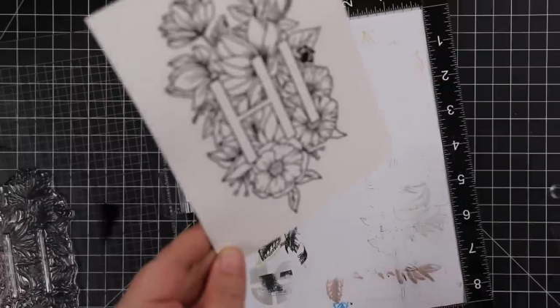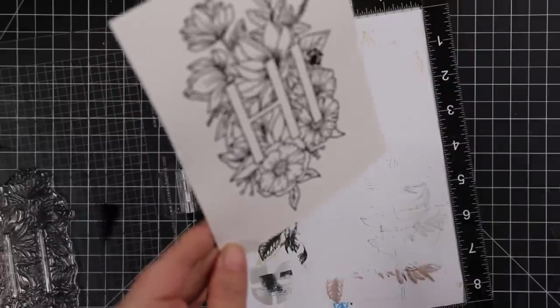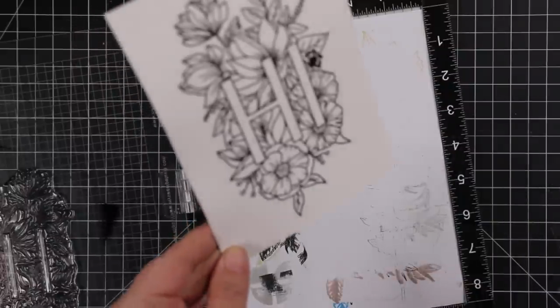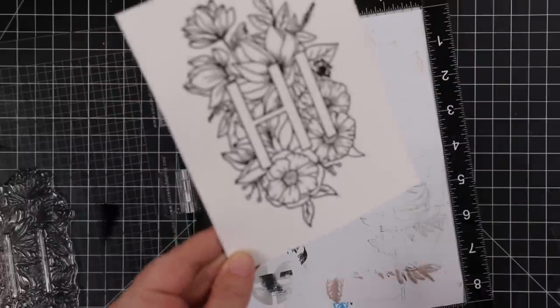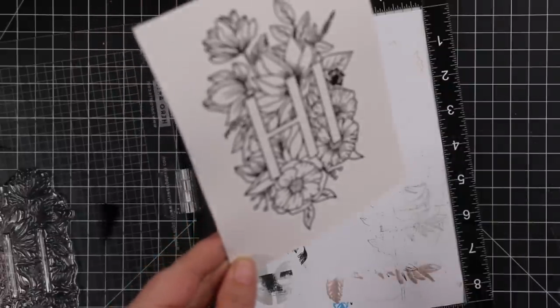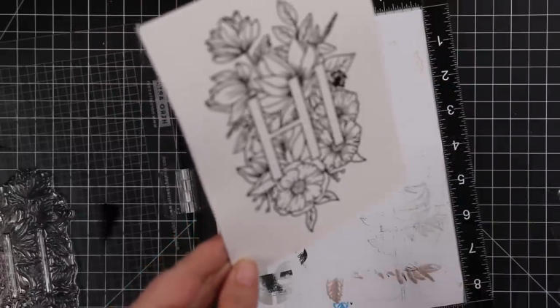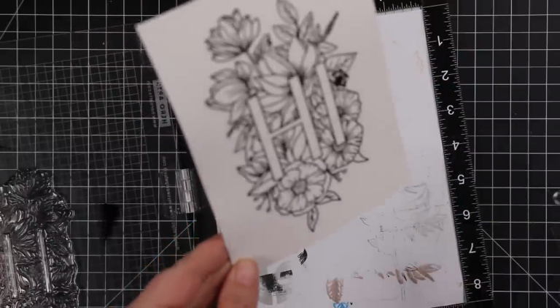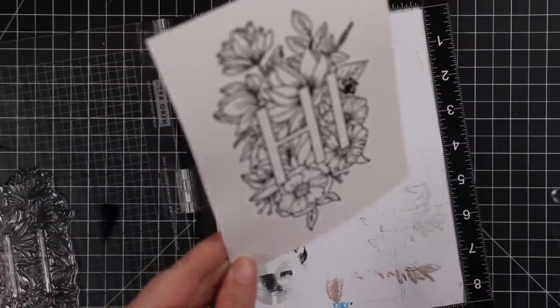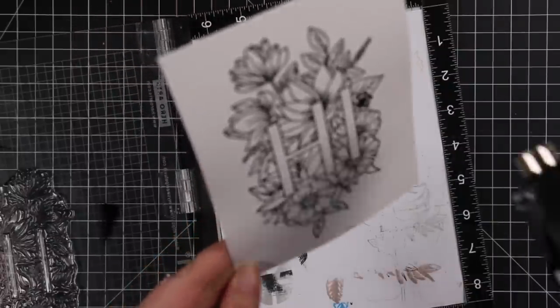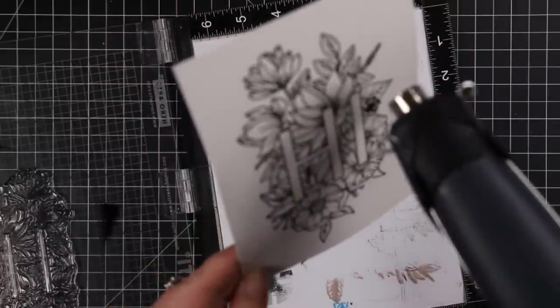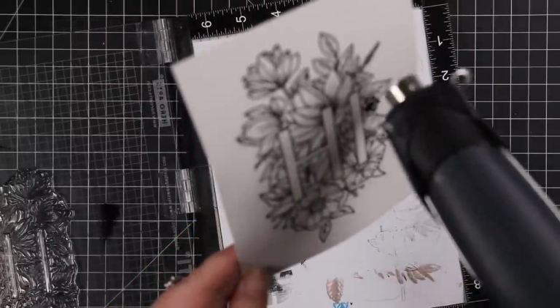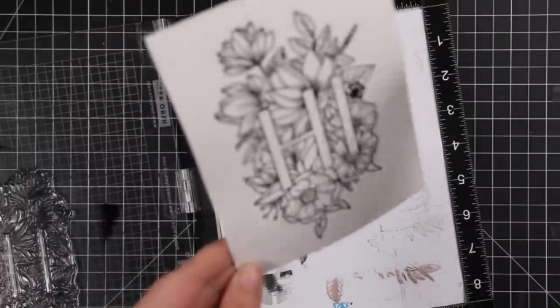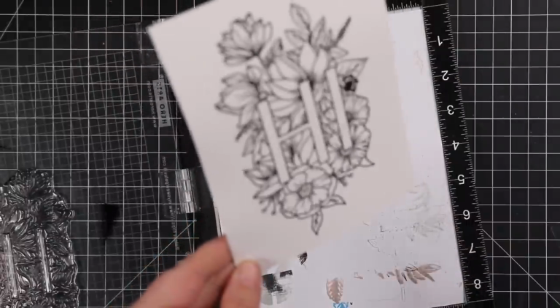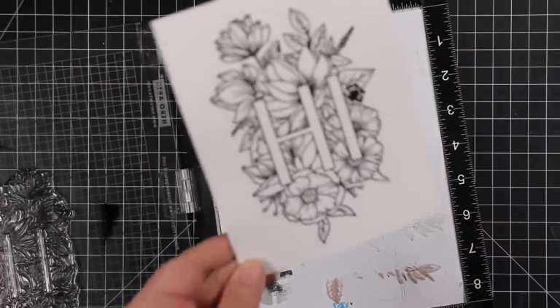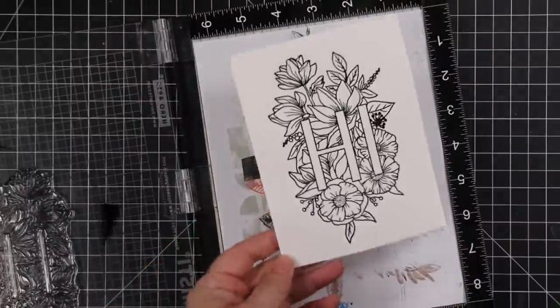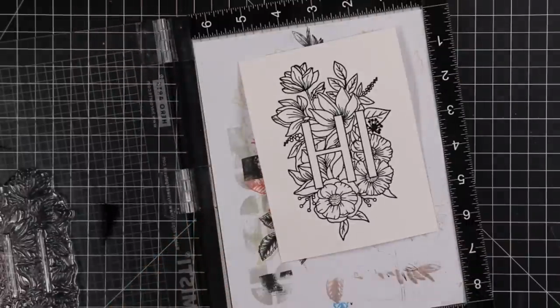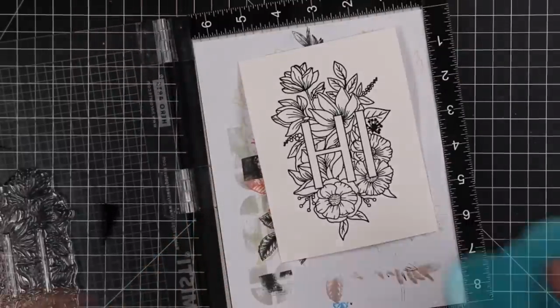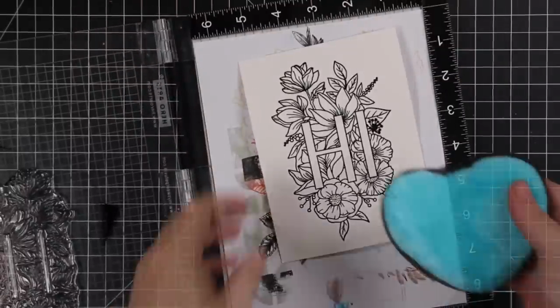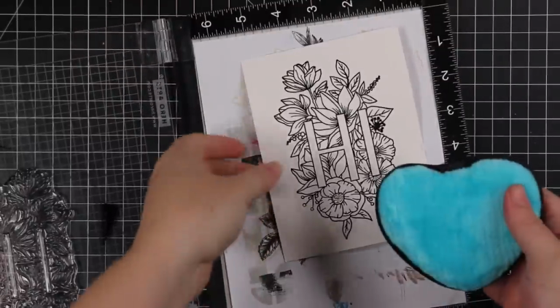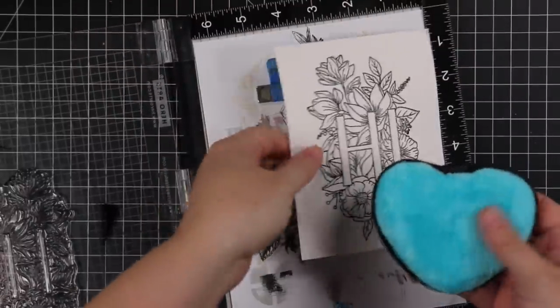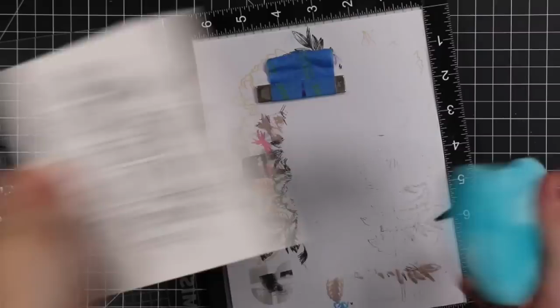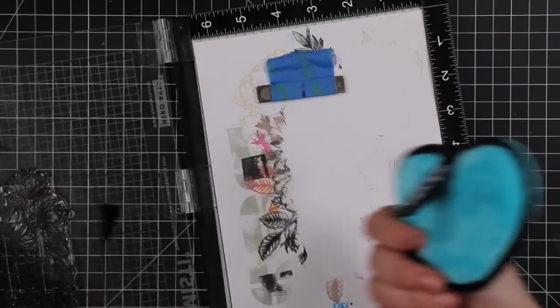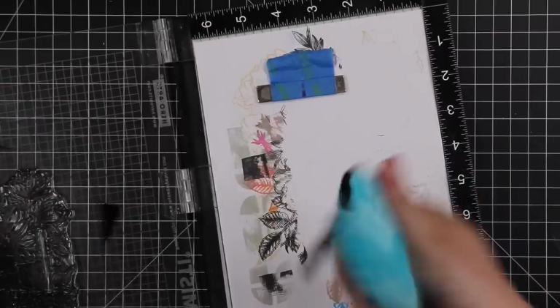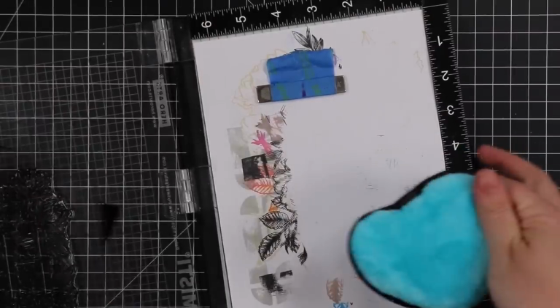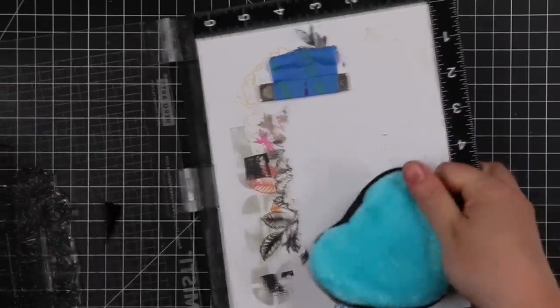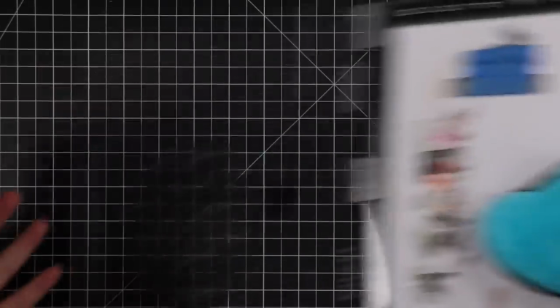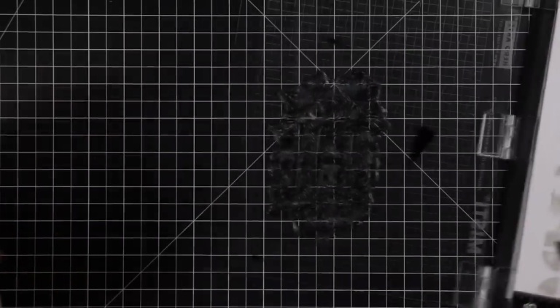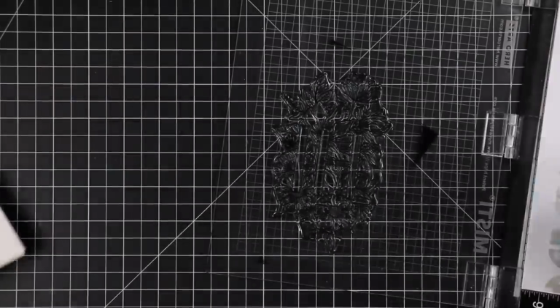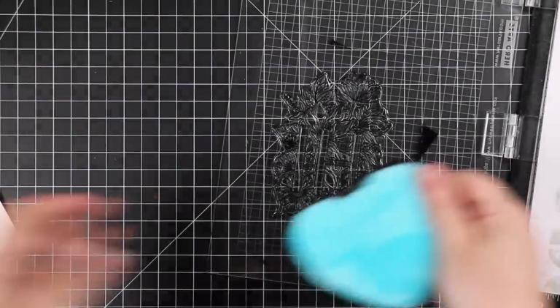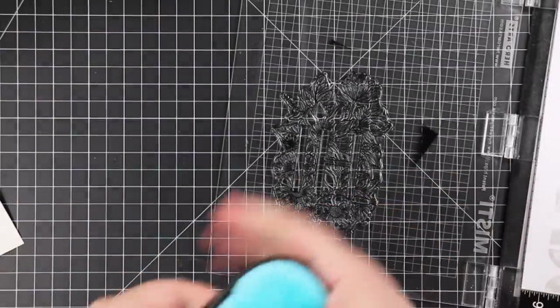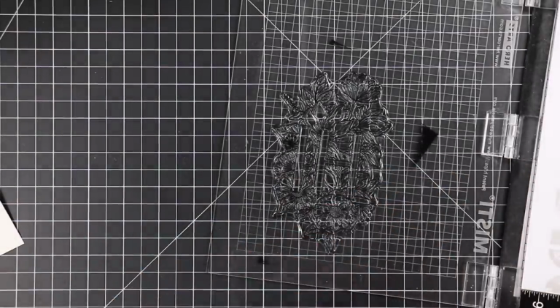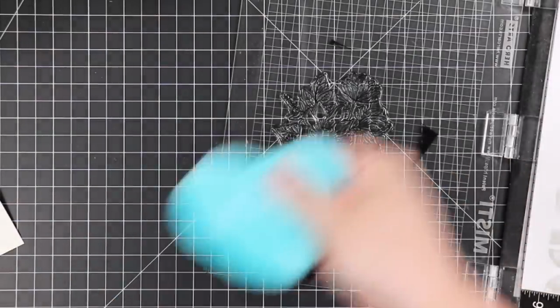So once everything was melted I'm going to use my Karen Brush Marker Pros to watercolor this. I haven't used mine in — I can't even remember the last time I posted a video using these. I love them.